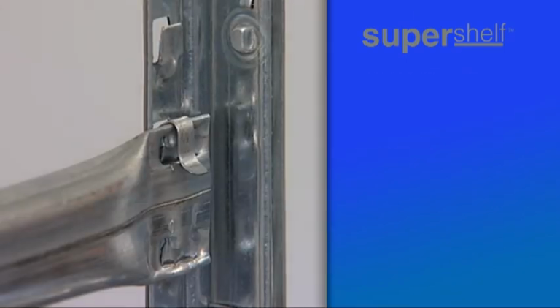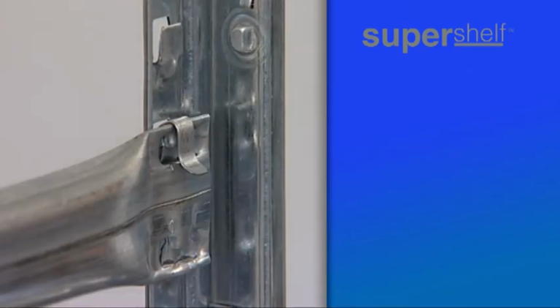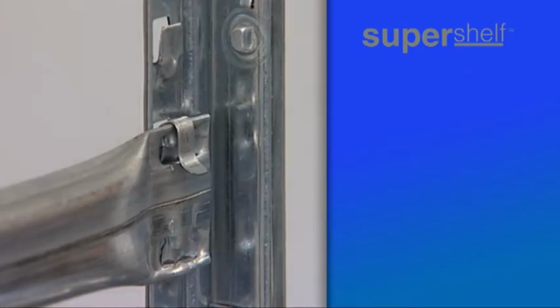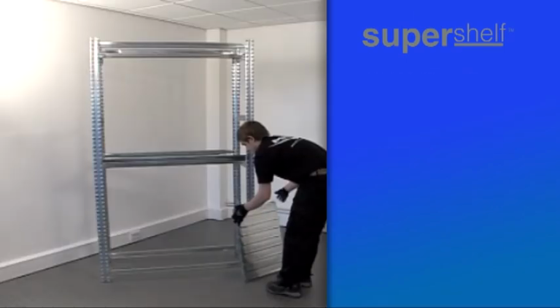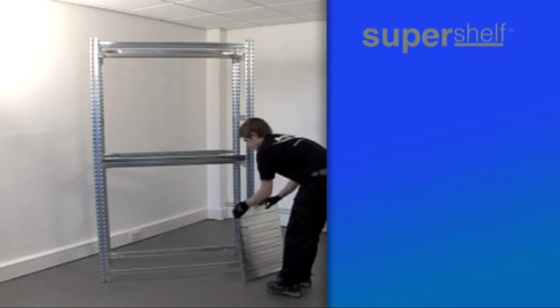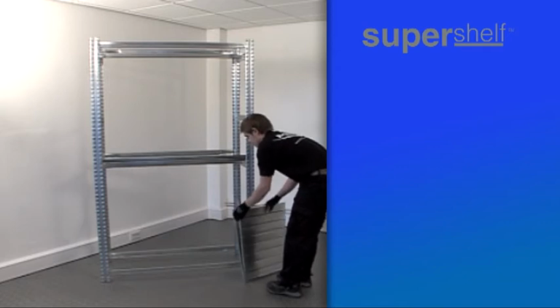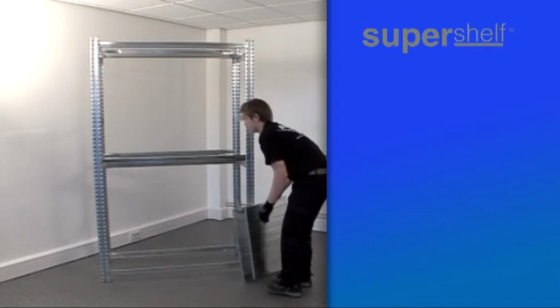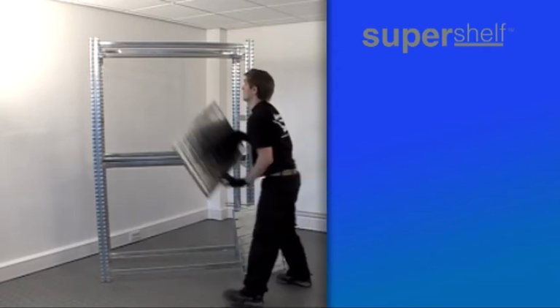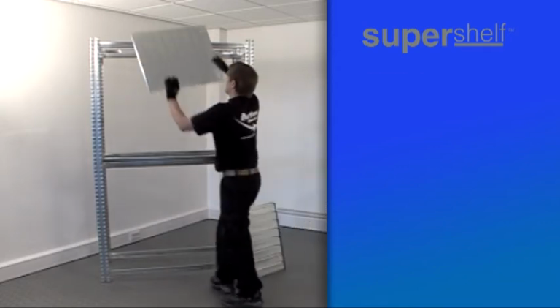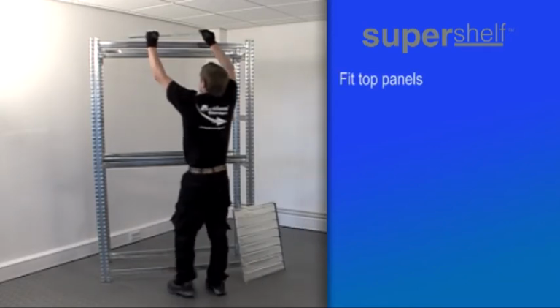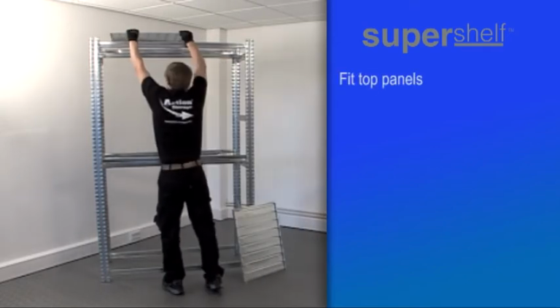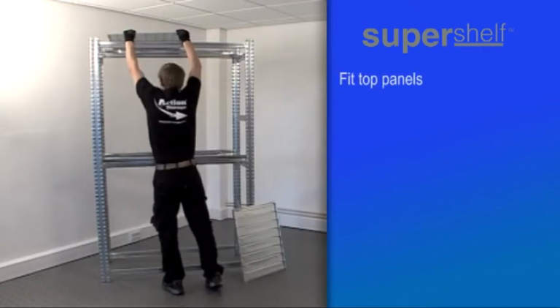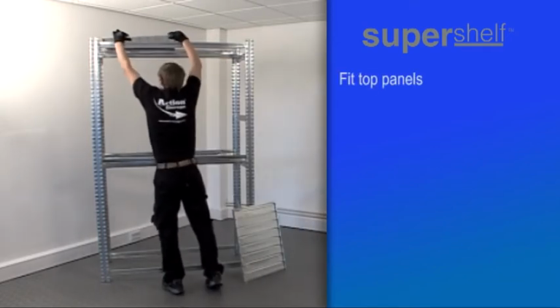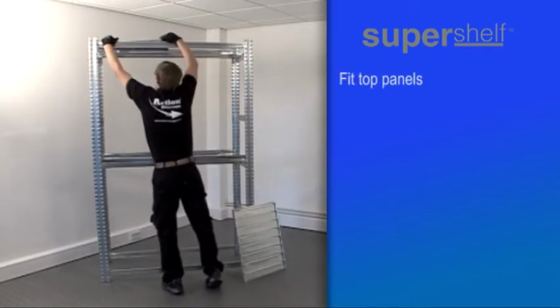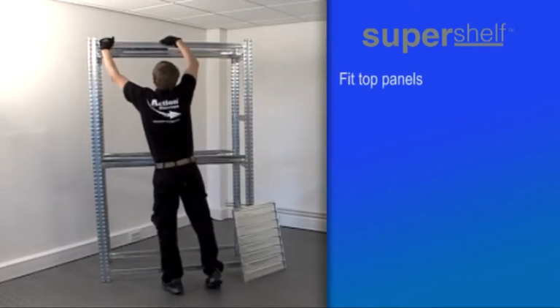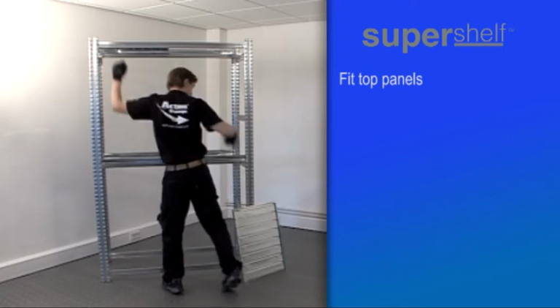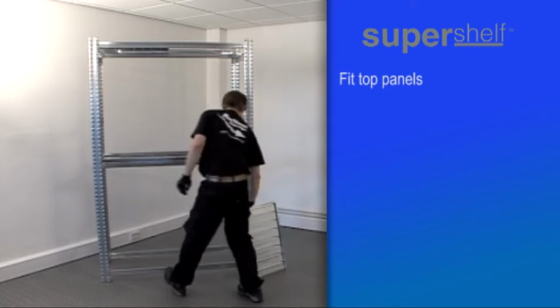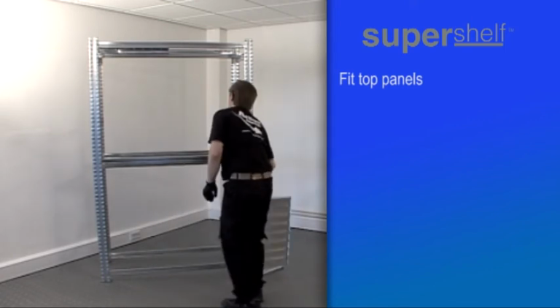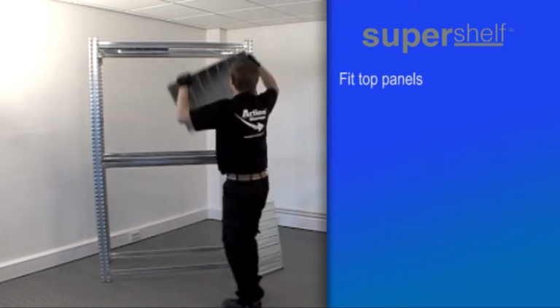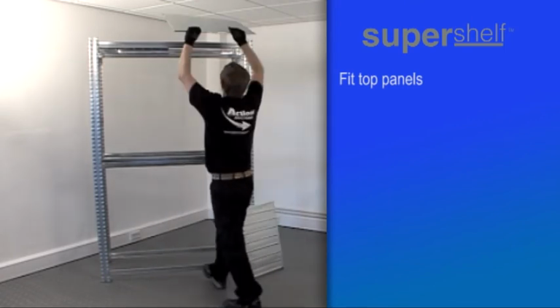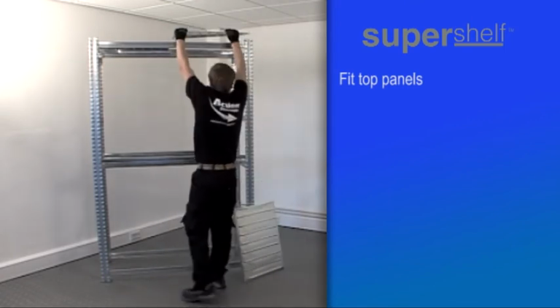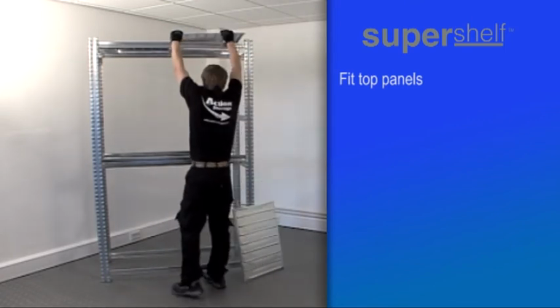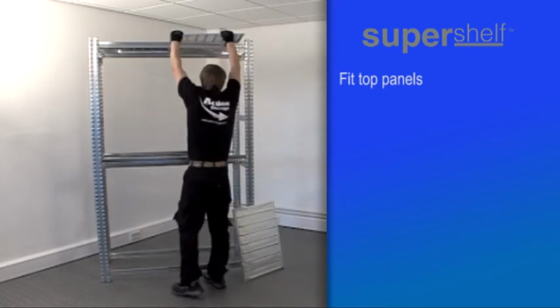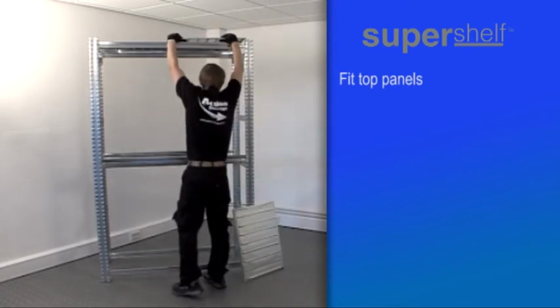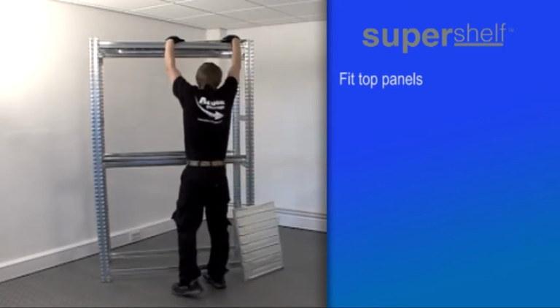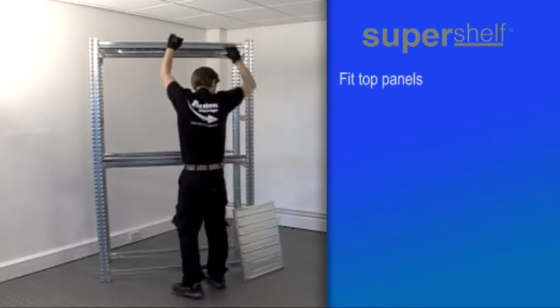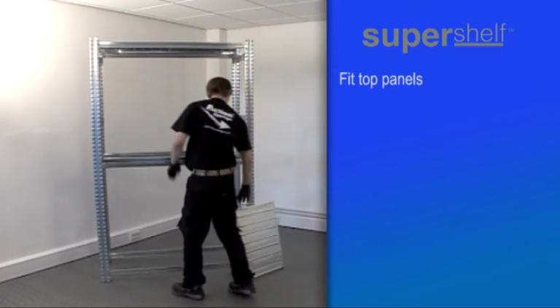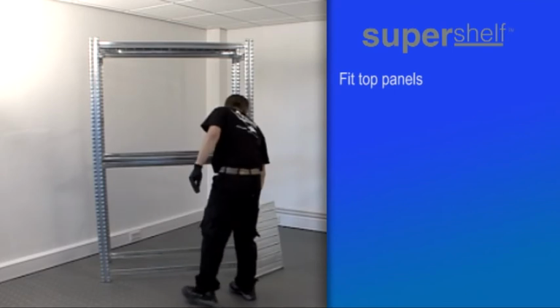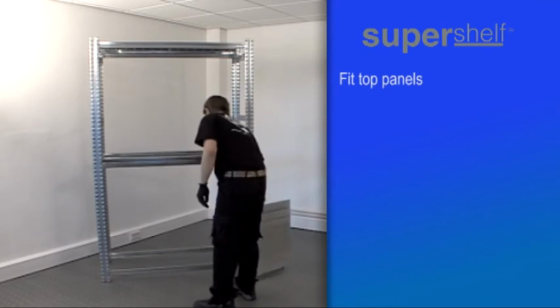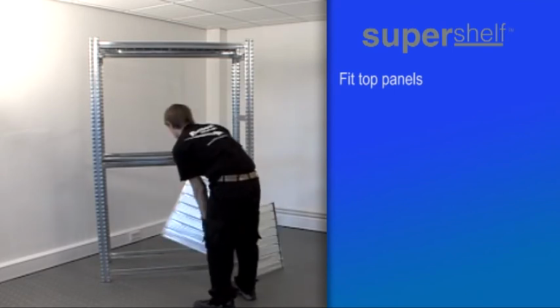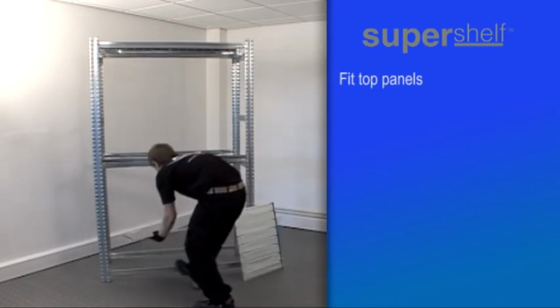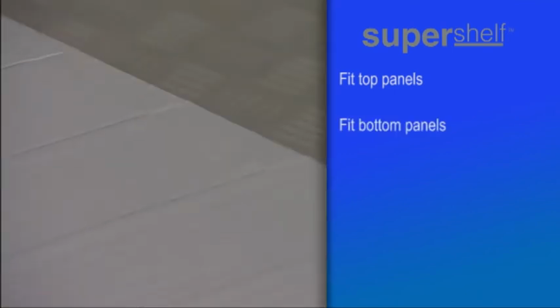When finished clipping, your assembly should look like this, but may have more hanging beams. At this stage, the panels should be fitted between the standard beams at the top and at the bottom of the unit.